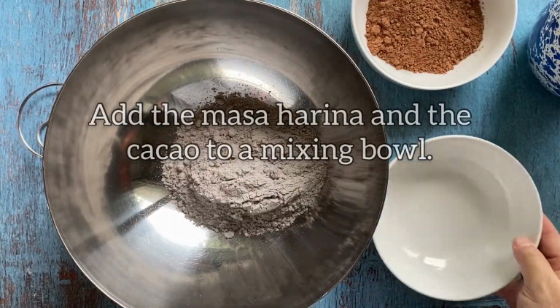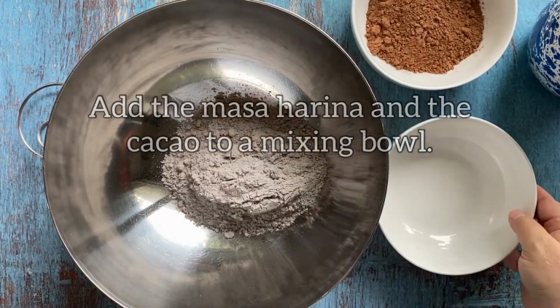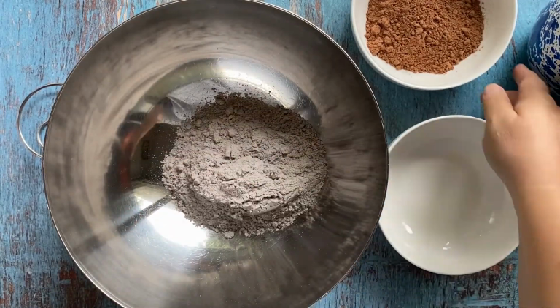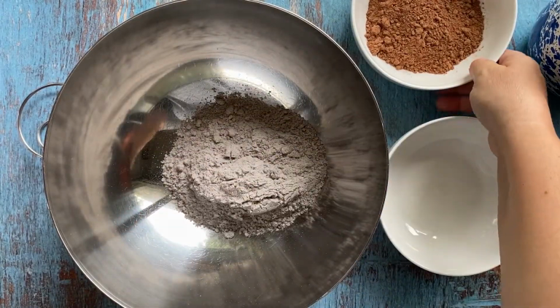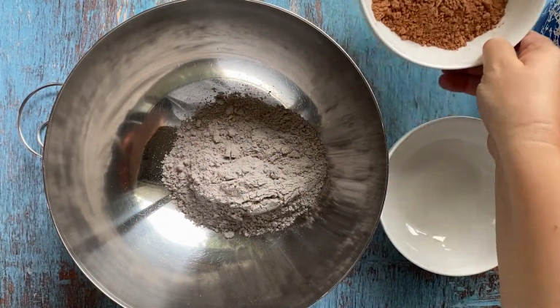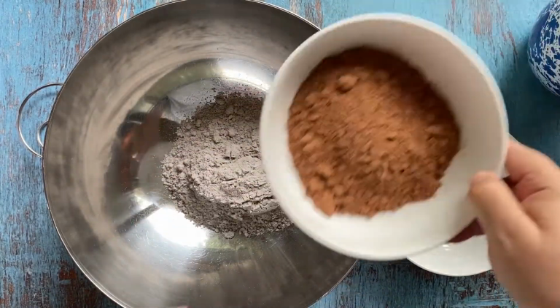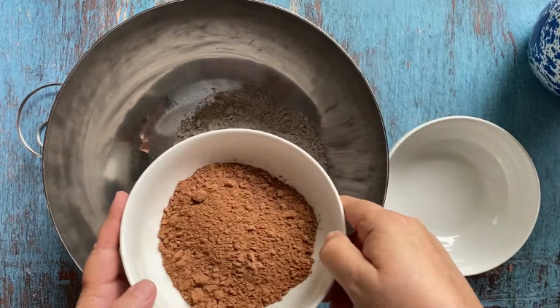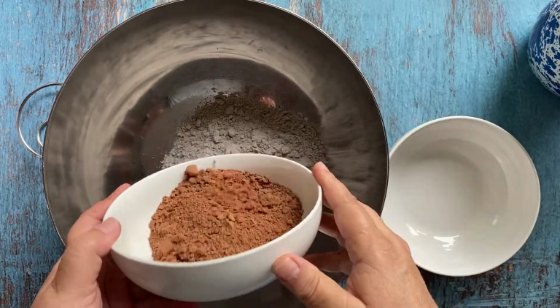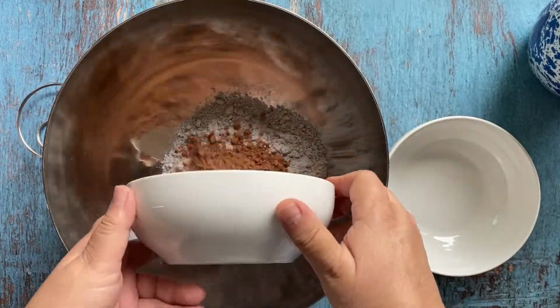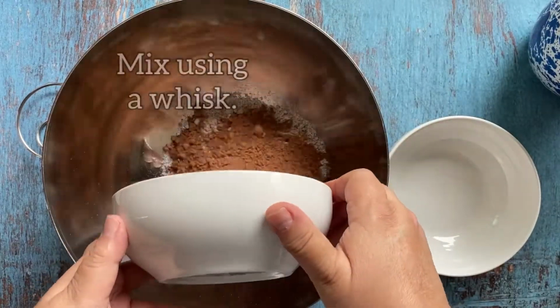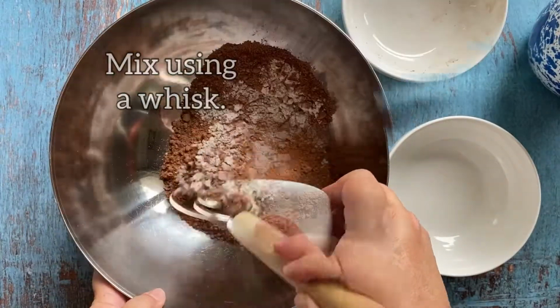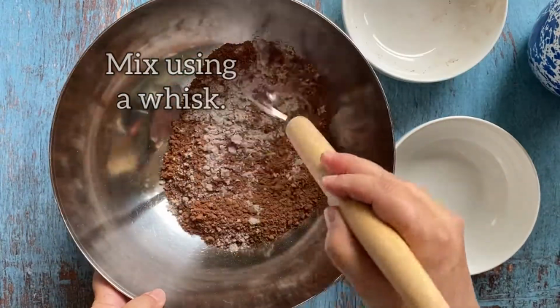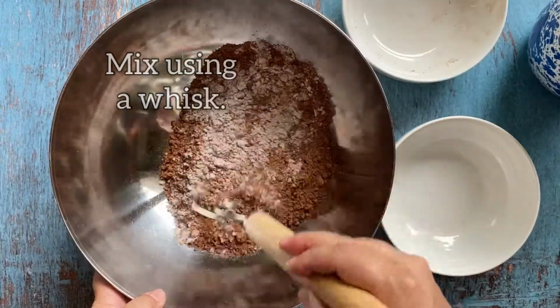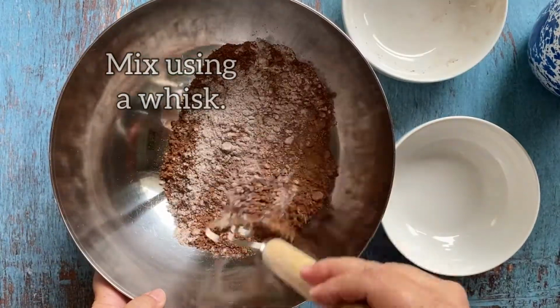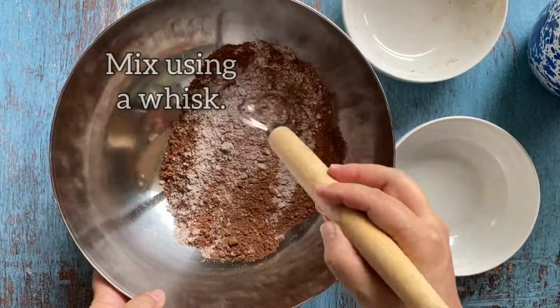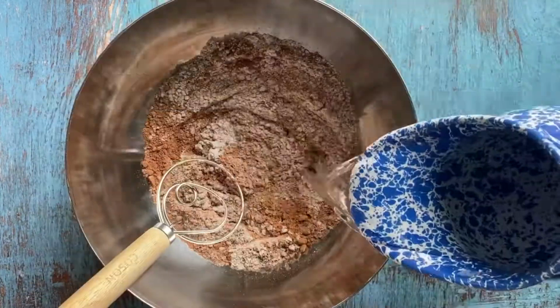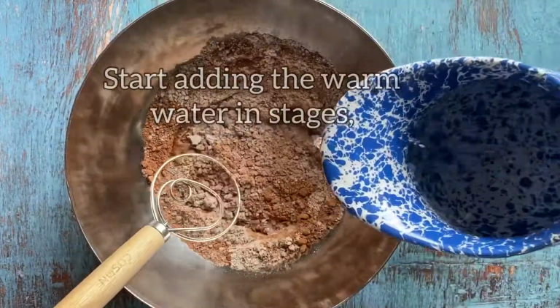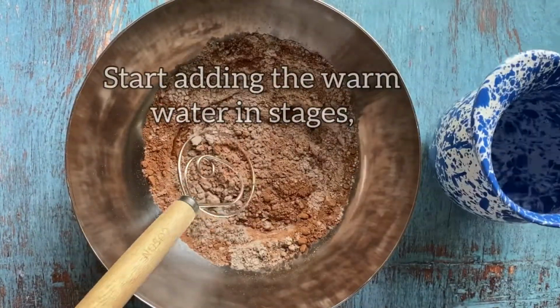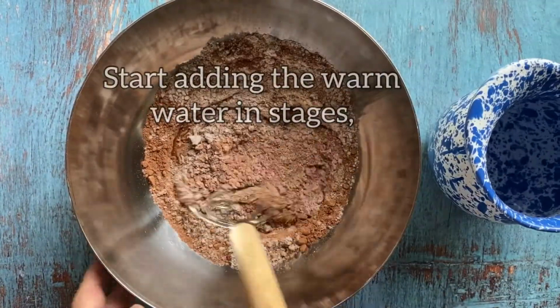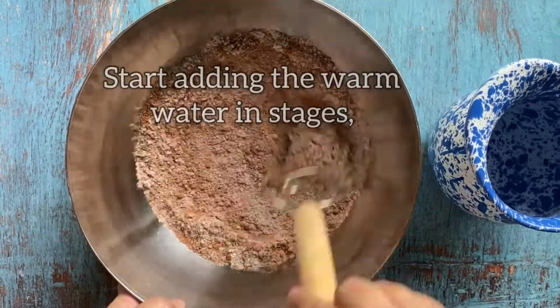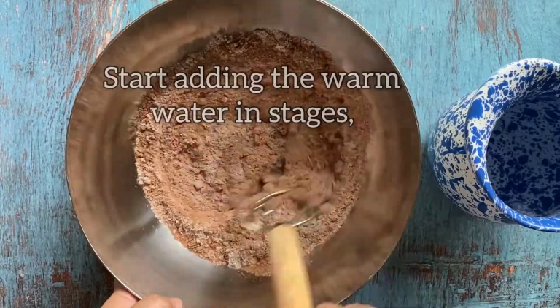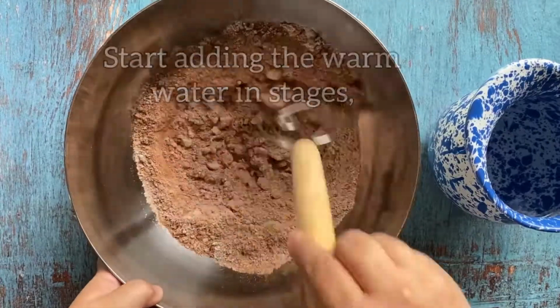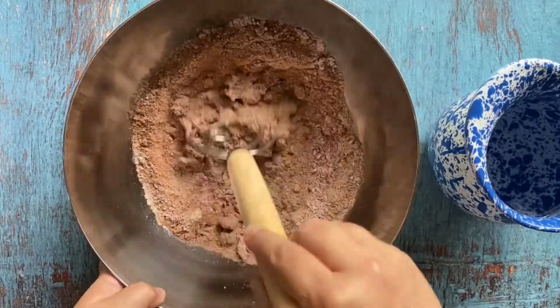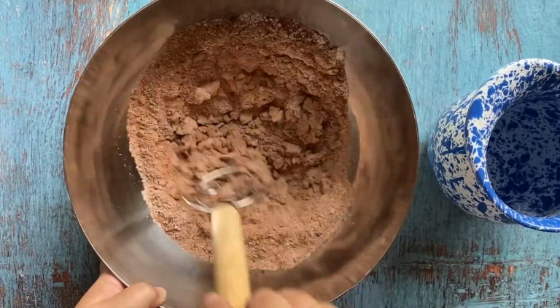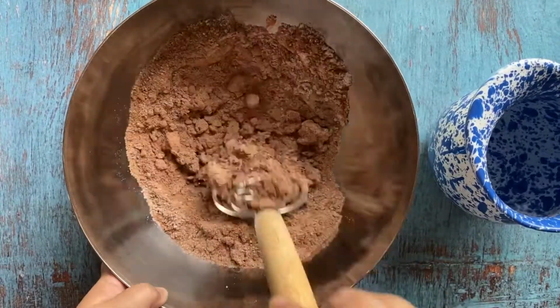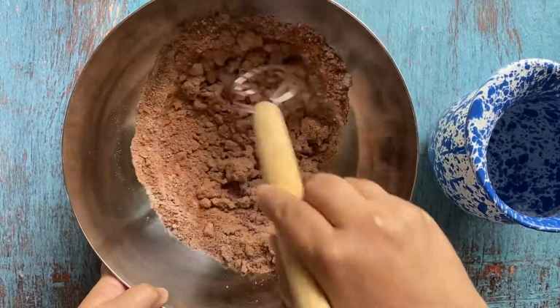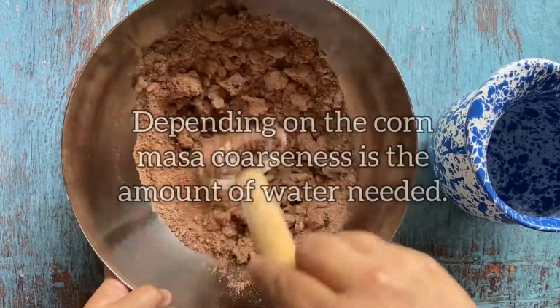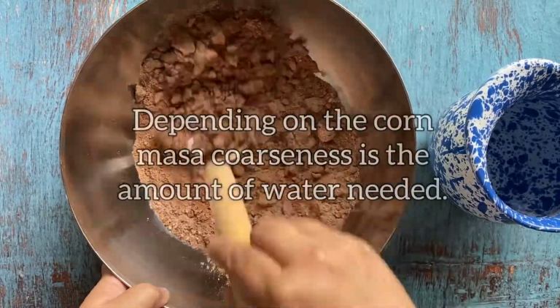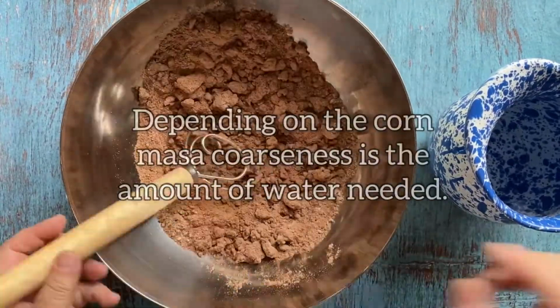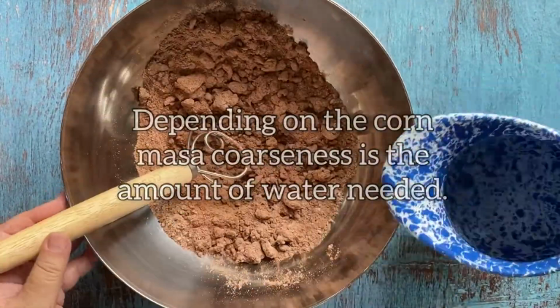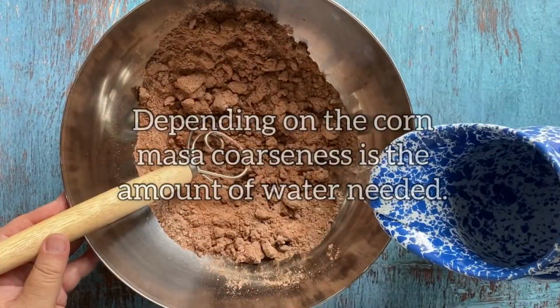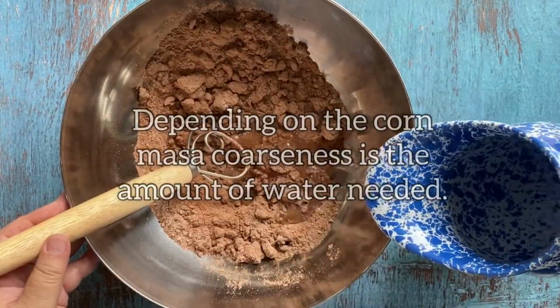The Pozol recipe only requires three ingredients: mazarina, cacao, plus water to create a delightful cacao masa.